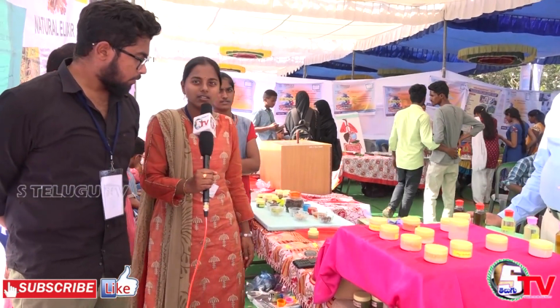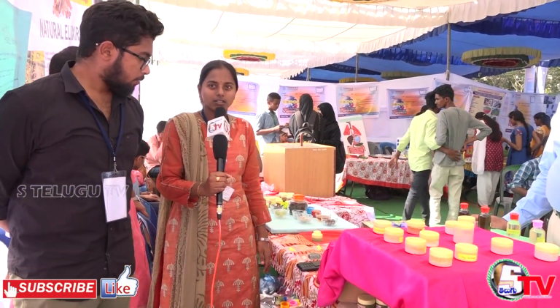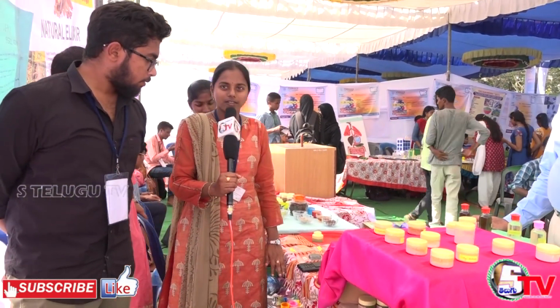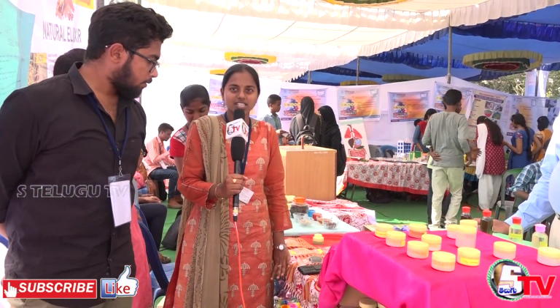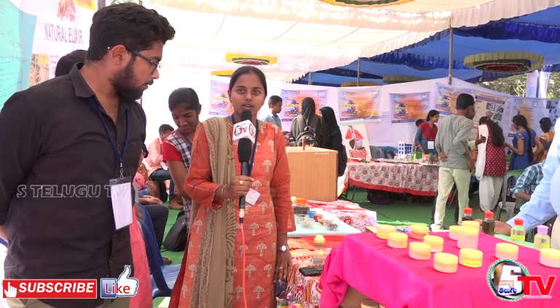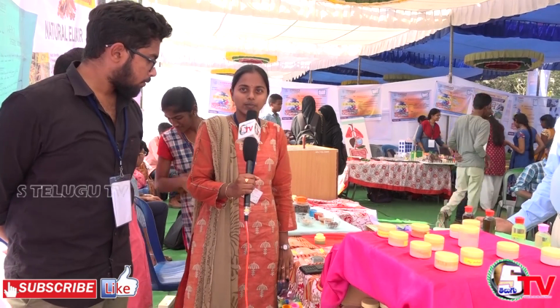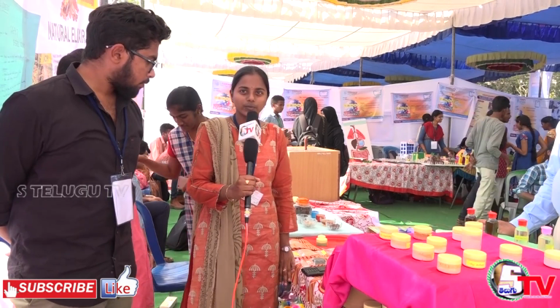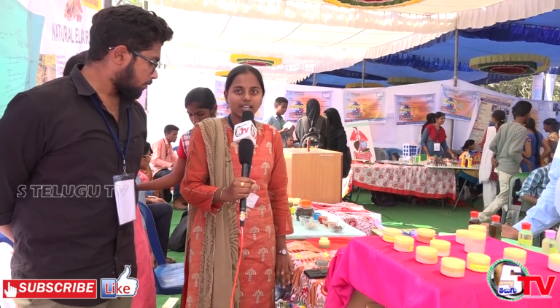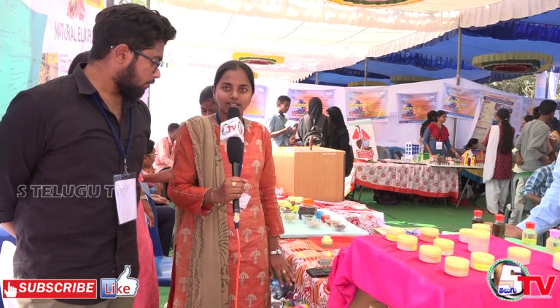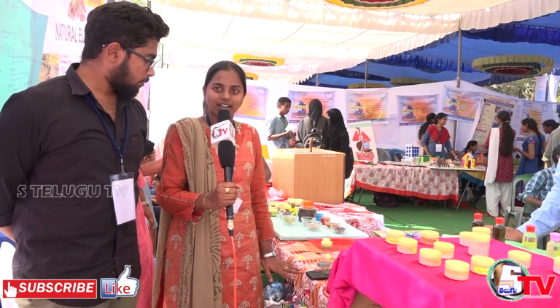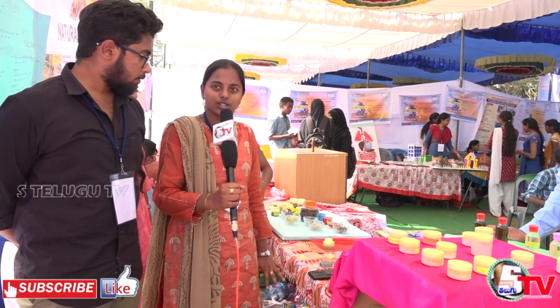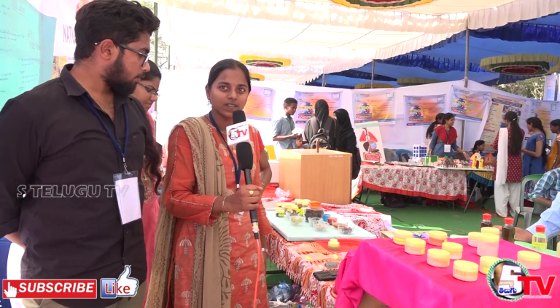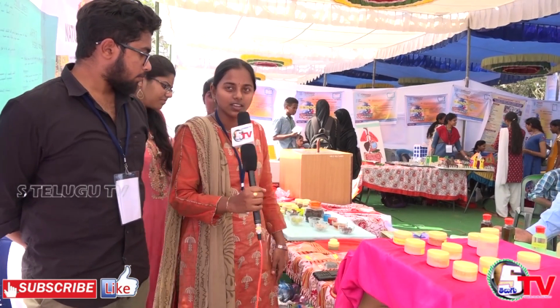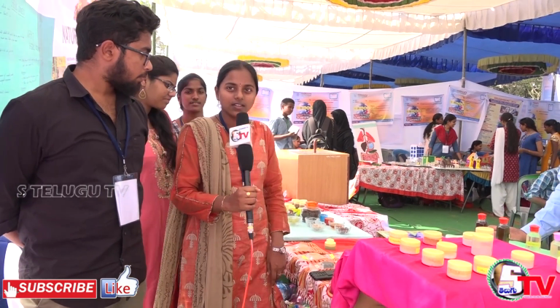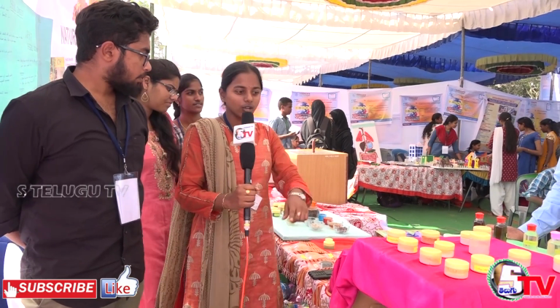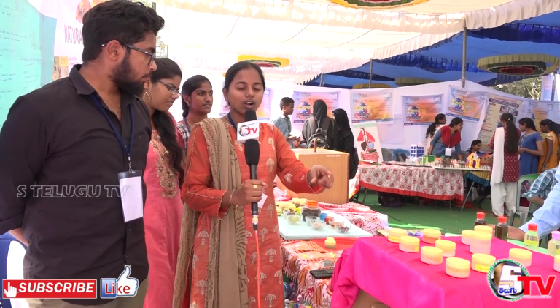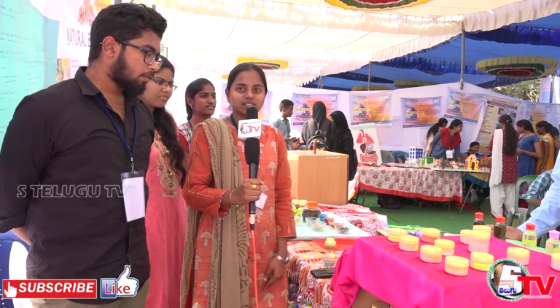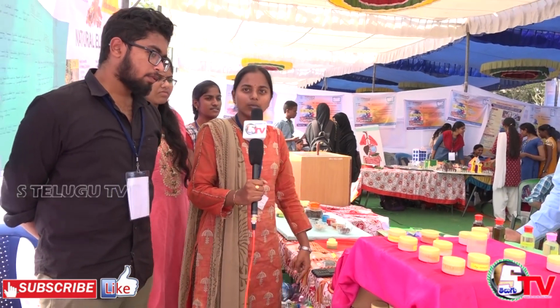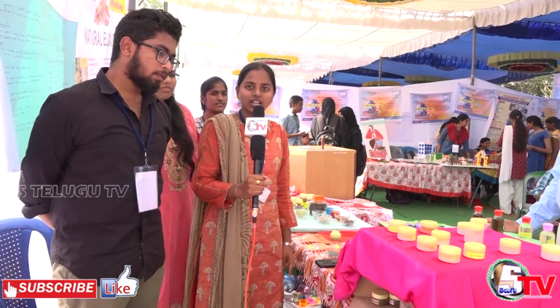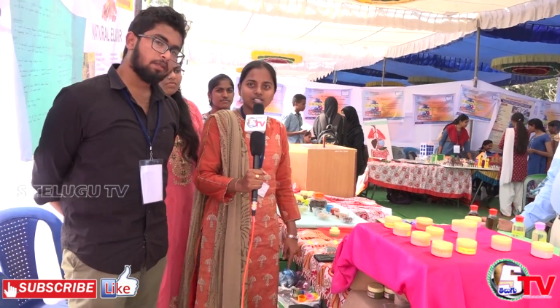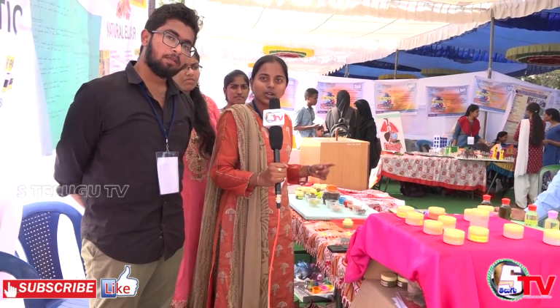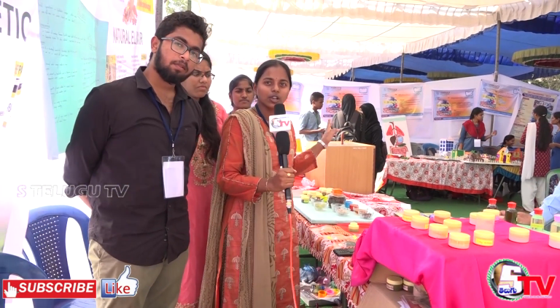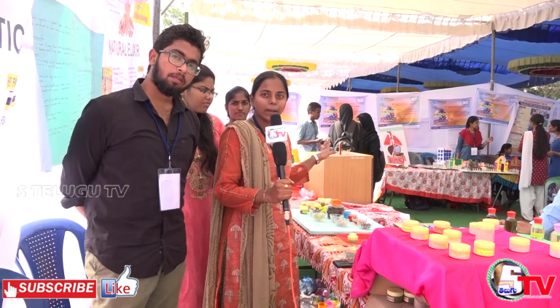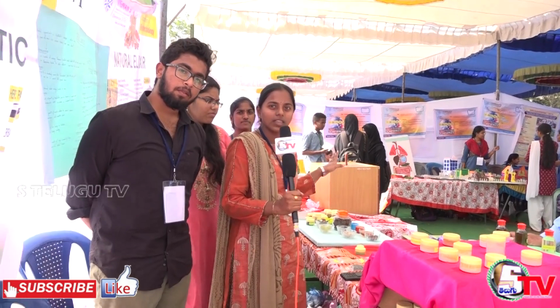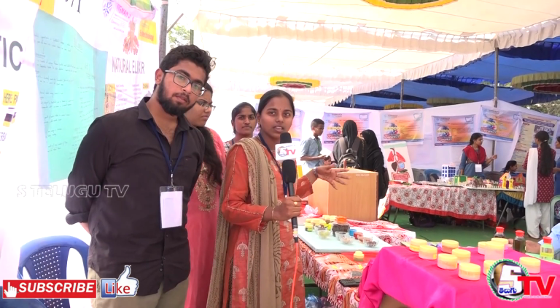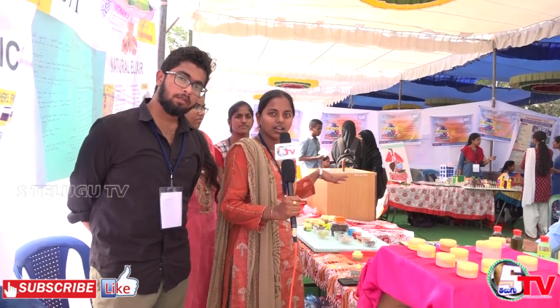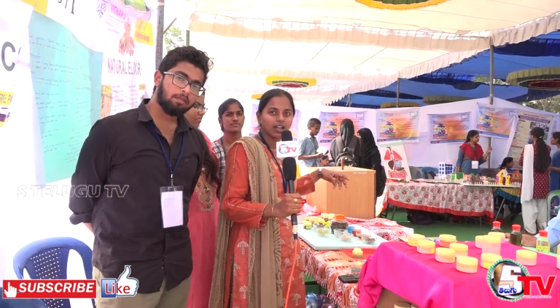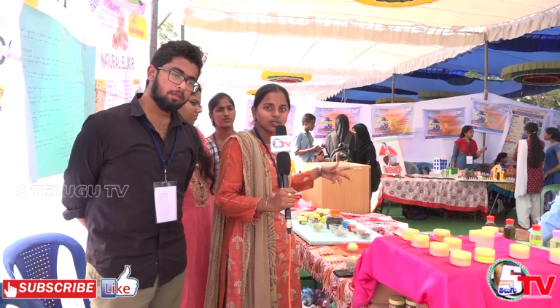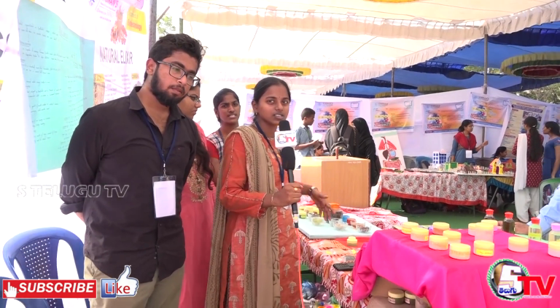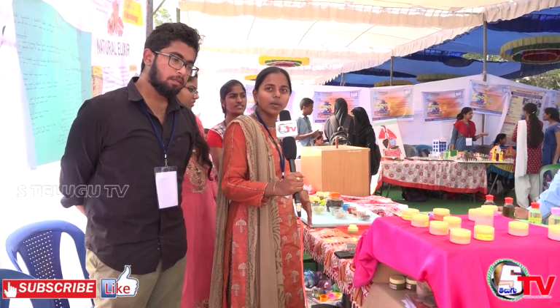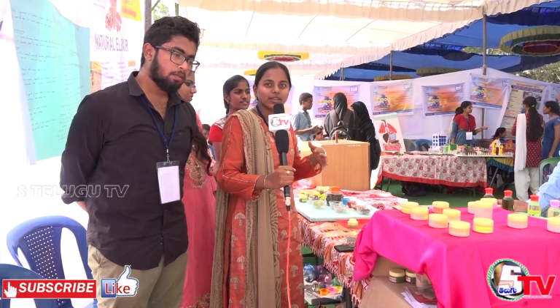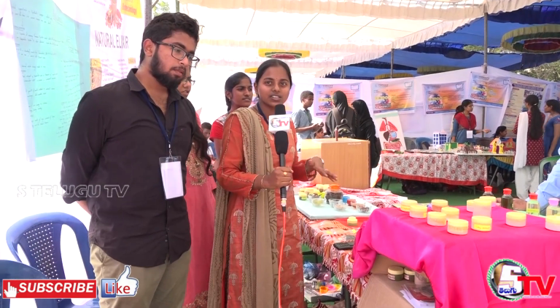We brought Lemon and Moringa from the garden. We use Moringa, Brahmi, and Lemongrass in our preparations.